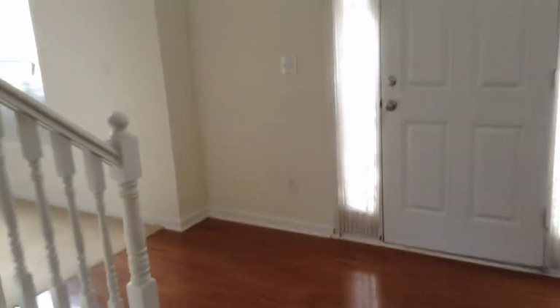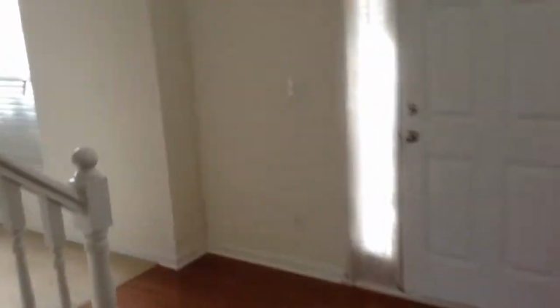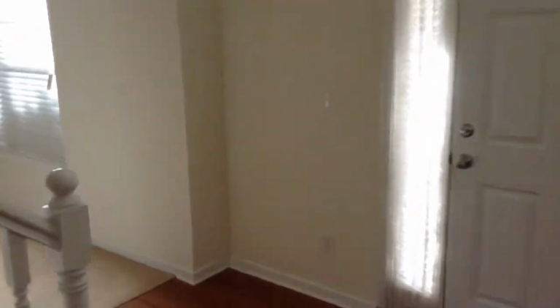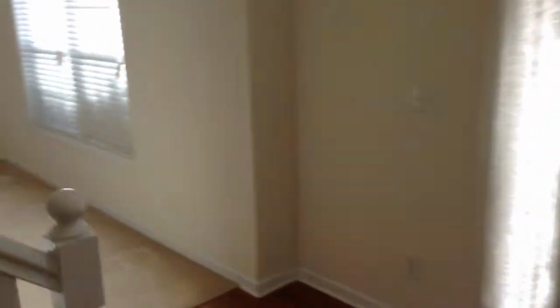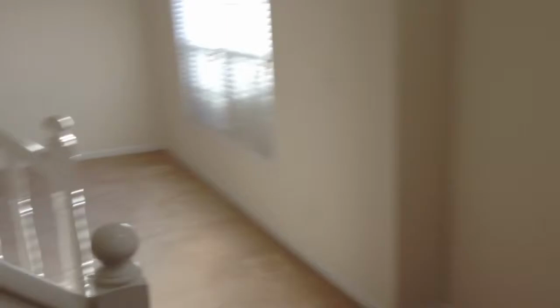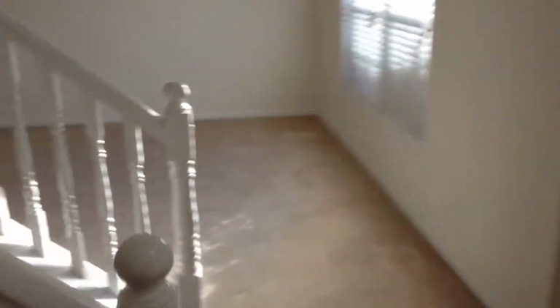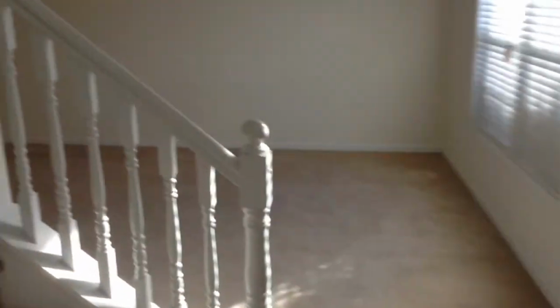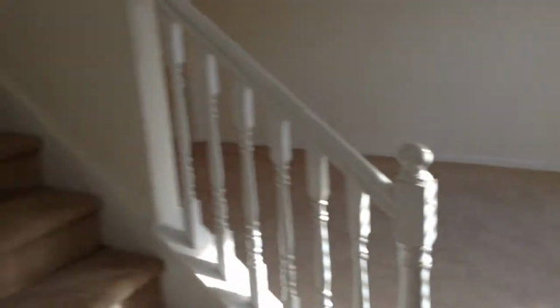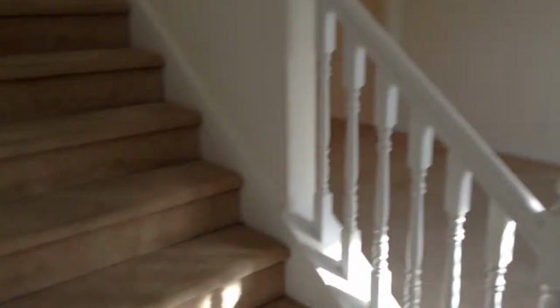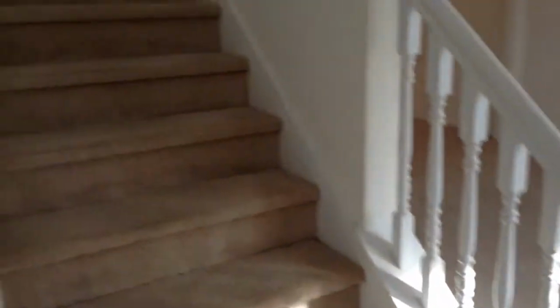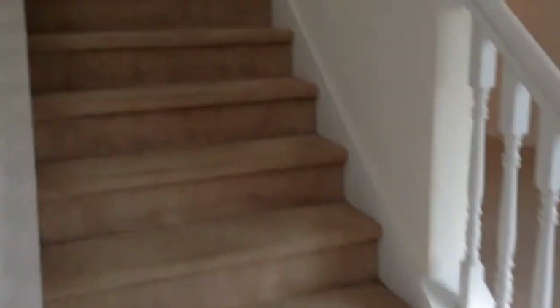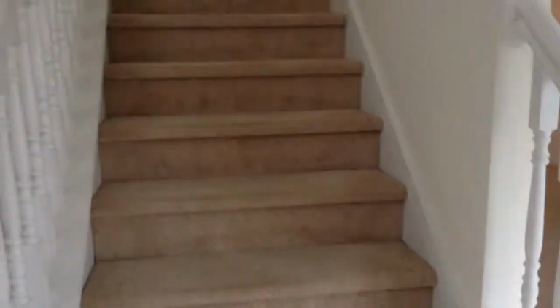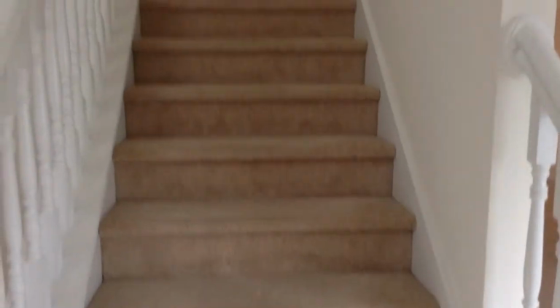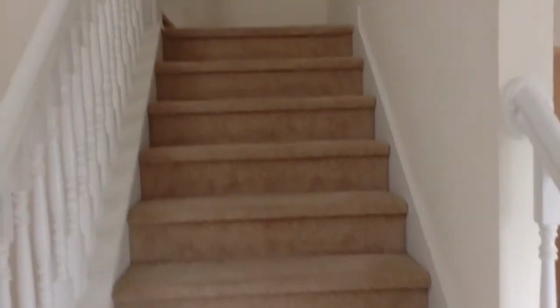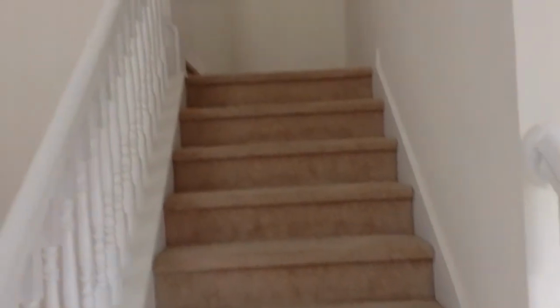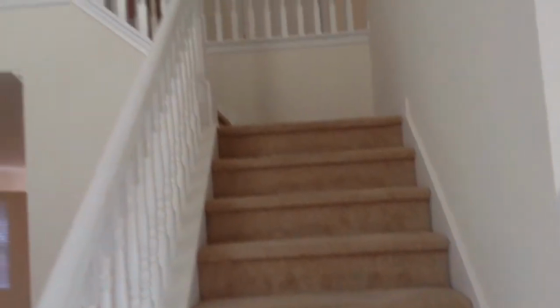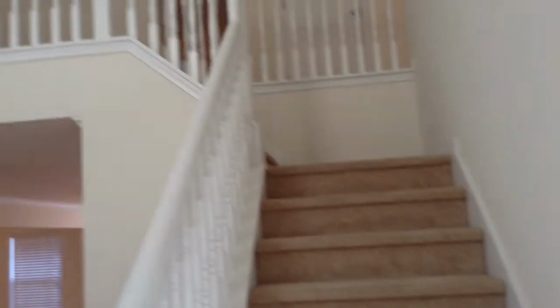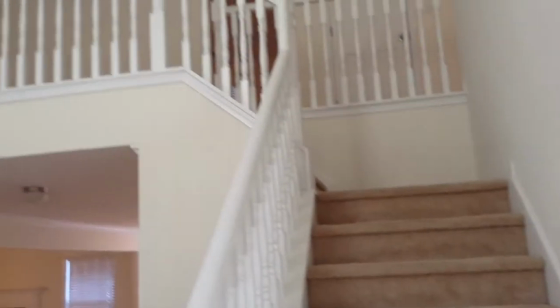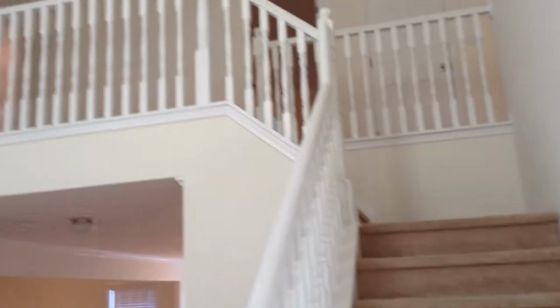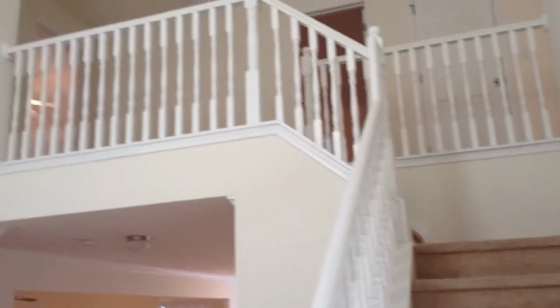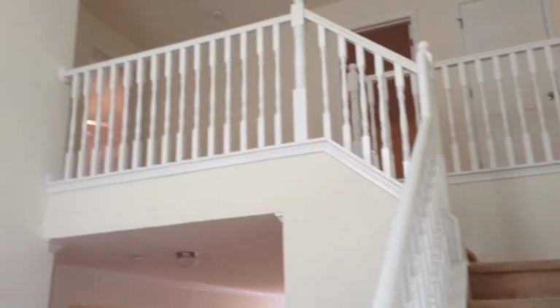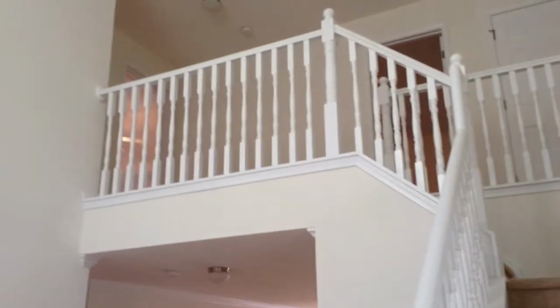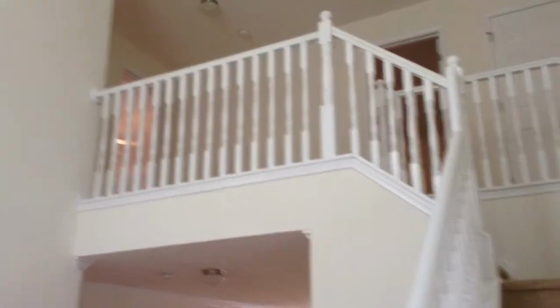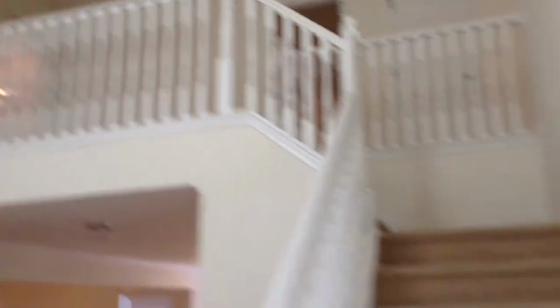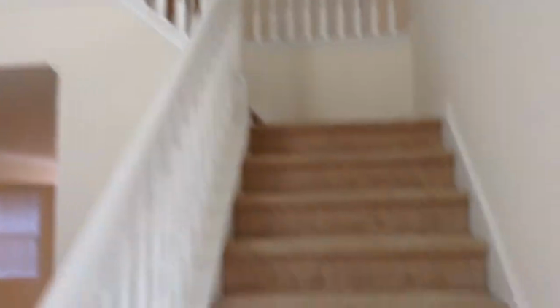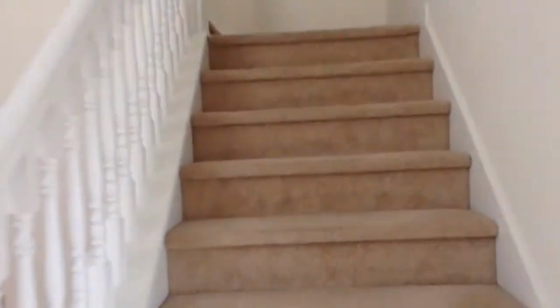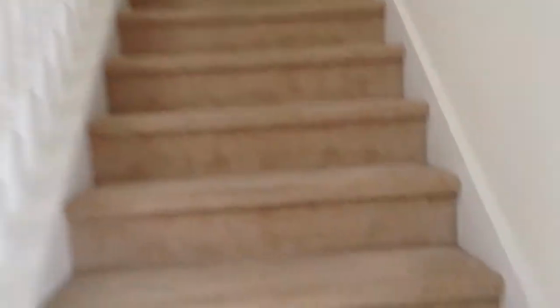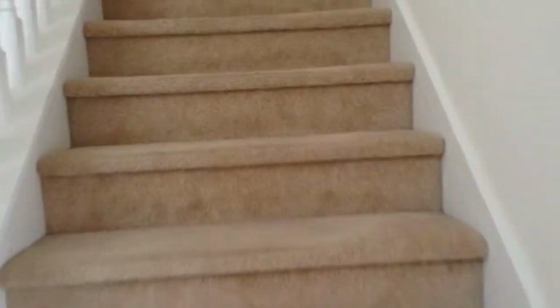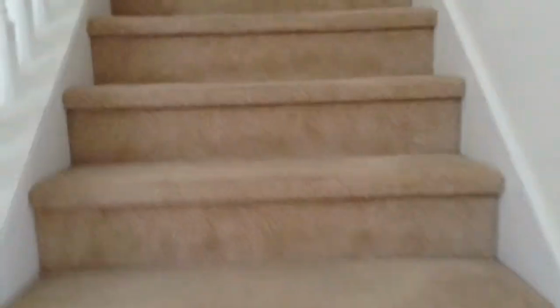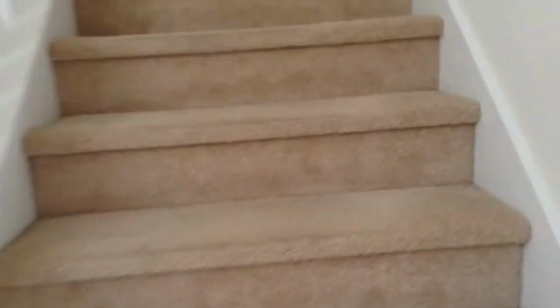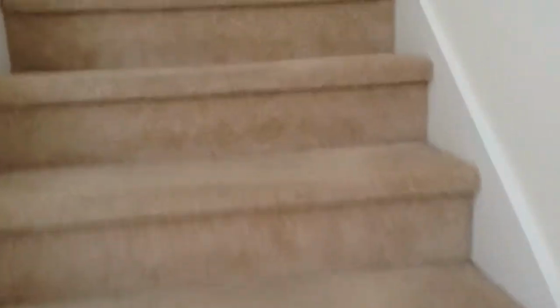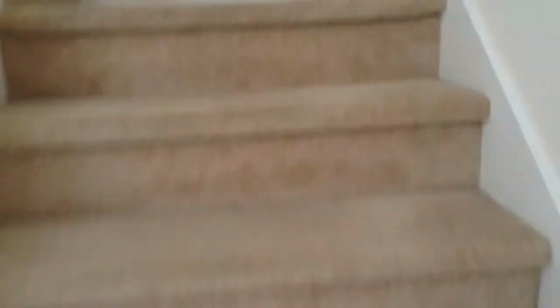This beautiful home features four large bedrooms. Got a beautiful foyer, and we're going to go upstairs.